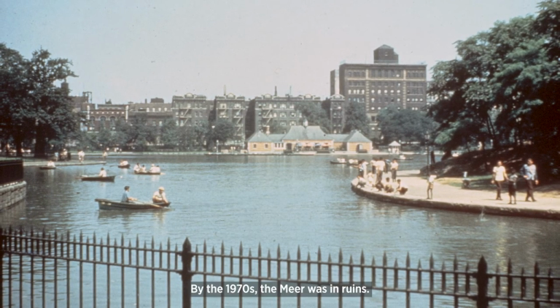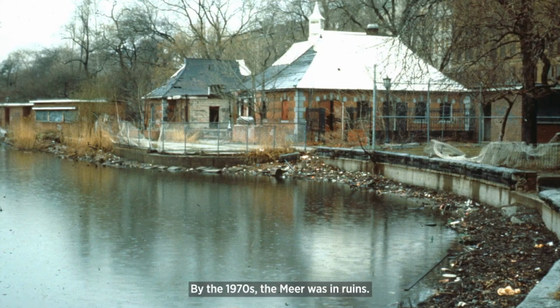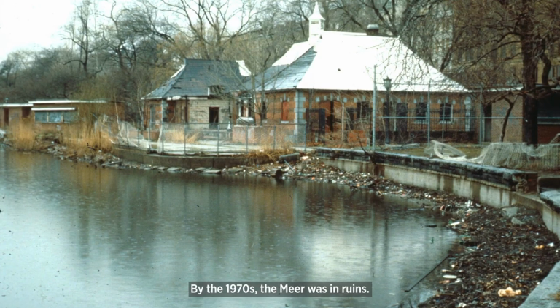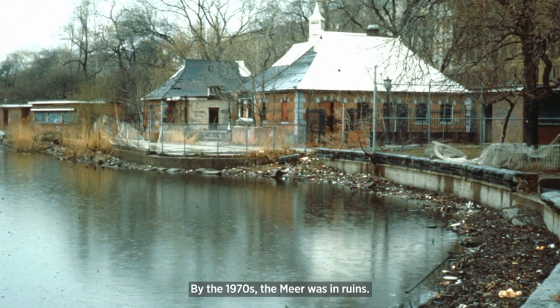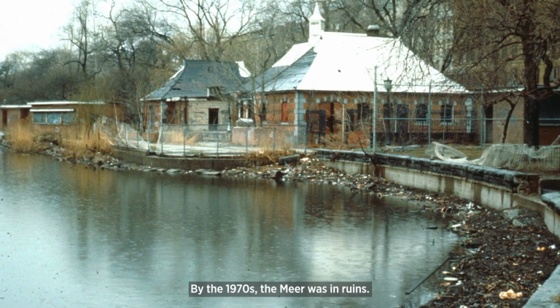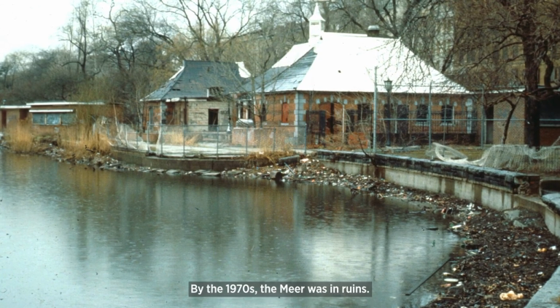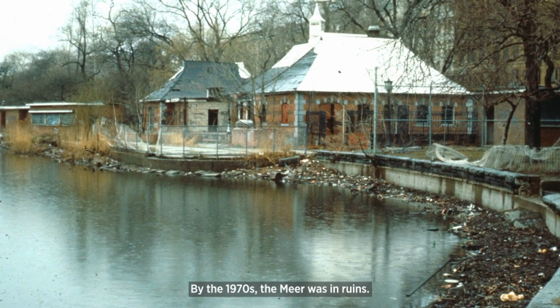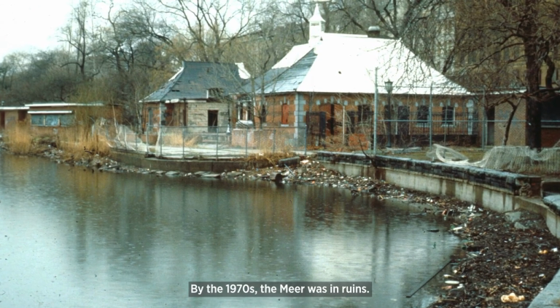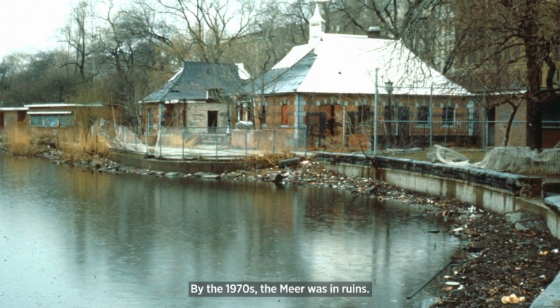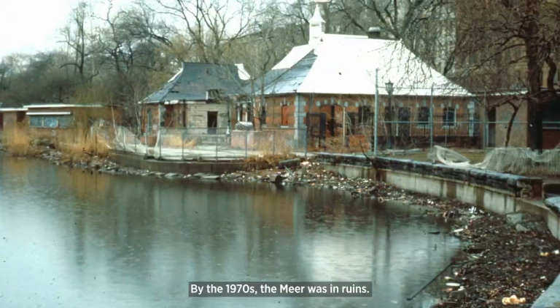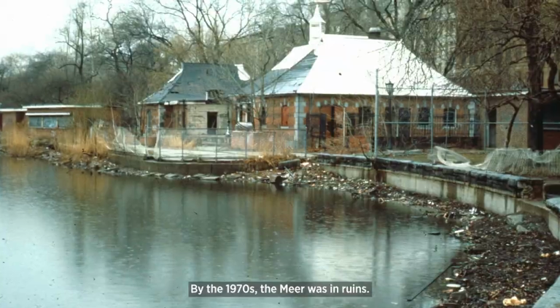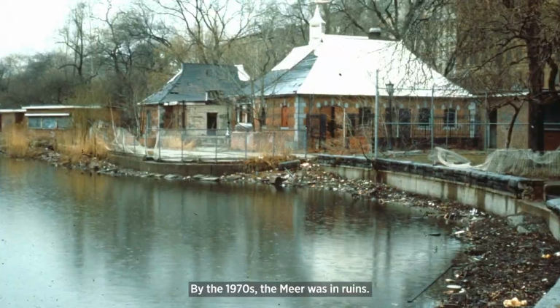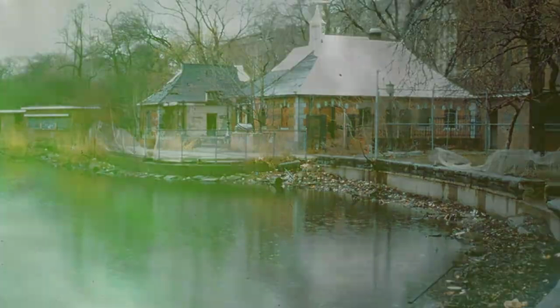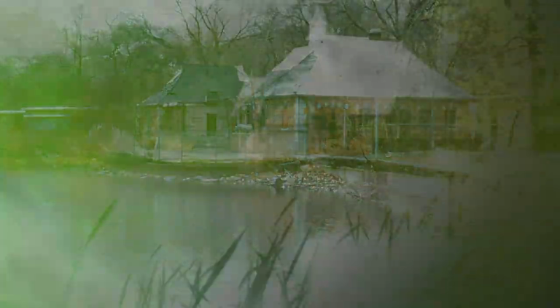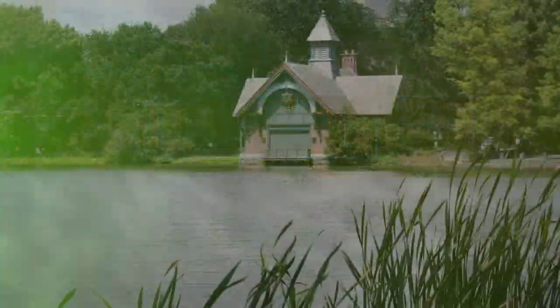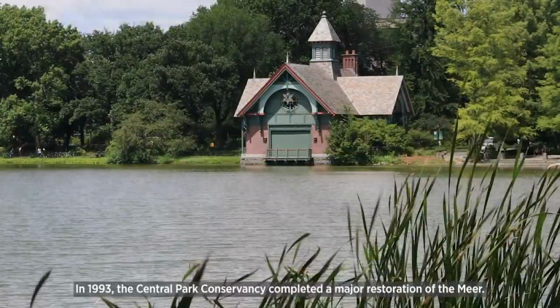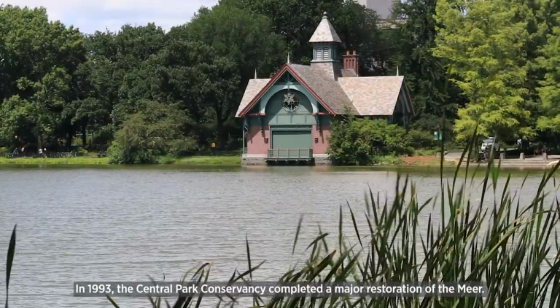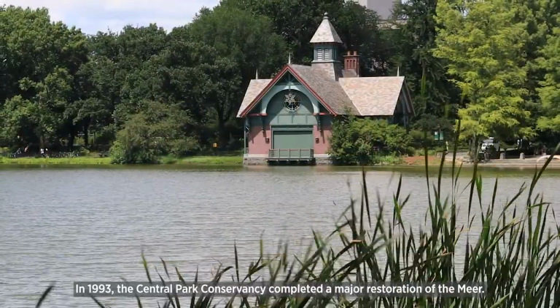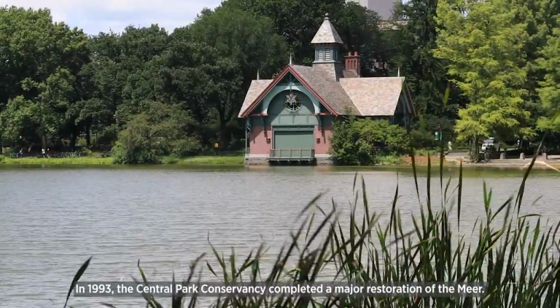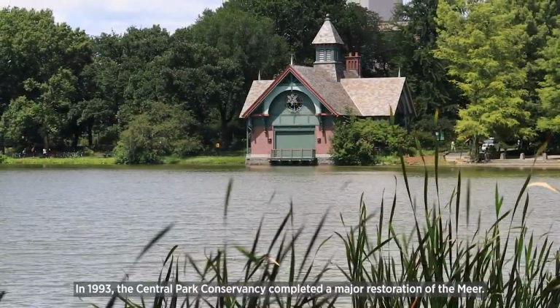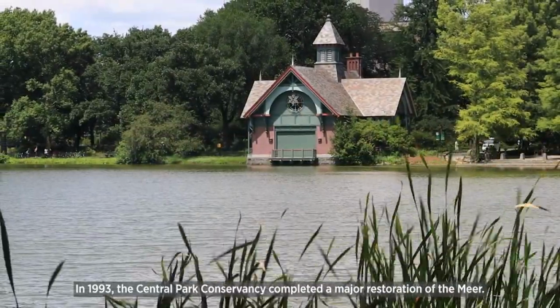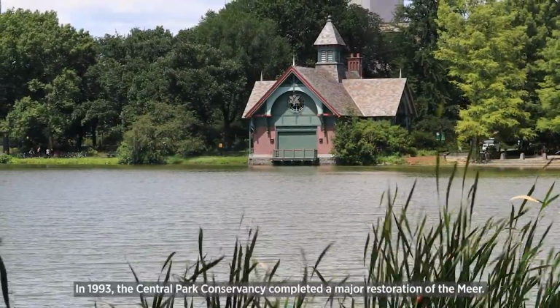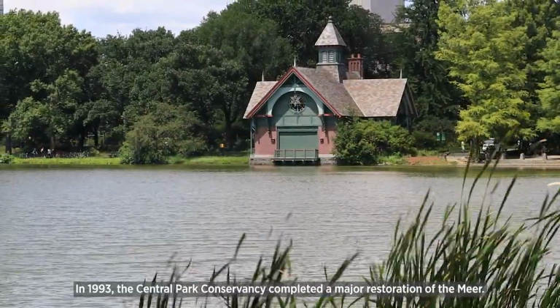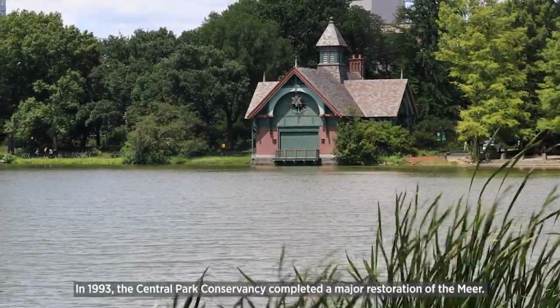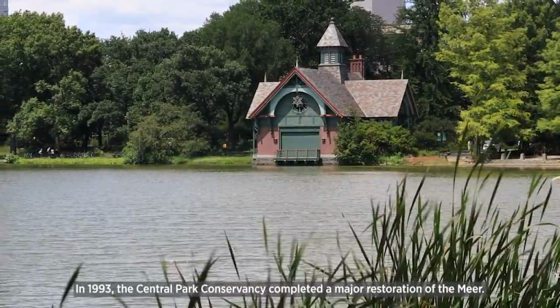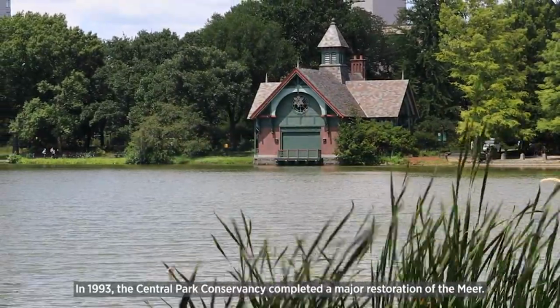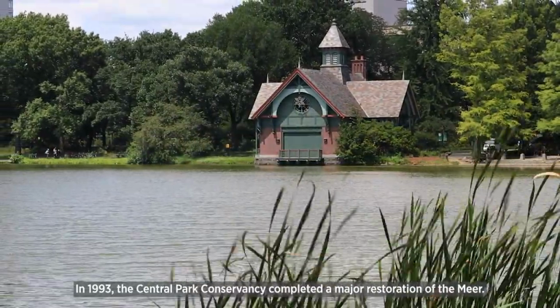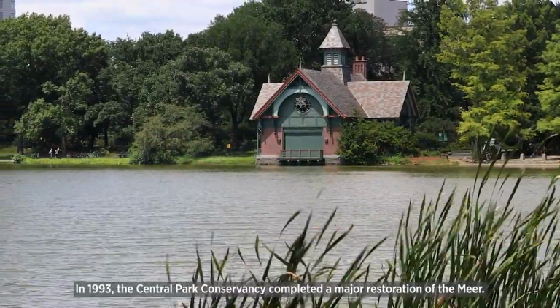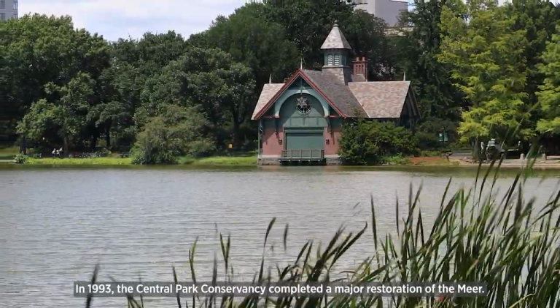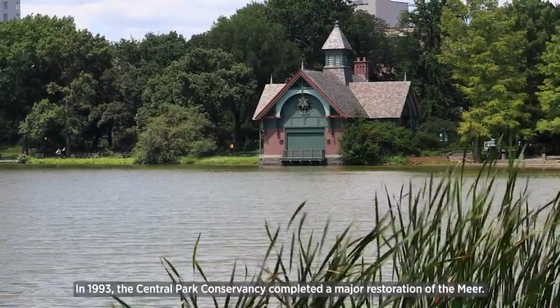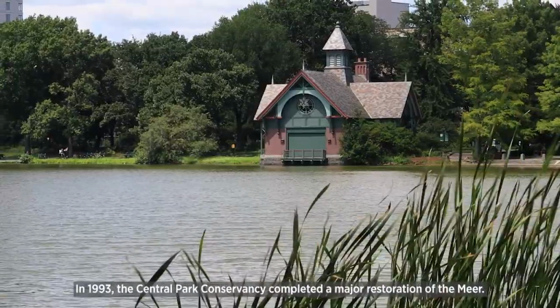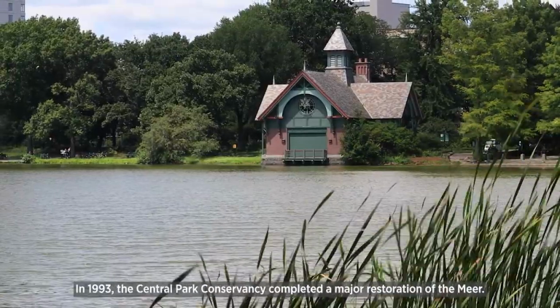By the 1970s, the Meer was in ruins. In 1993, the Central Park Conservancy completed a major restoration of the Meer.